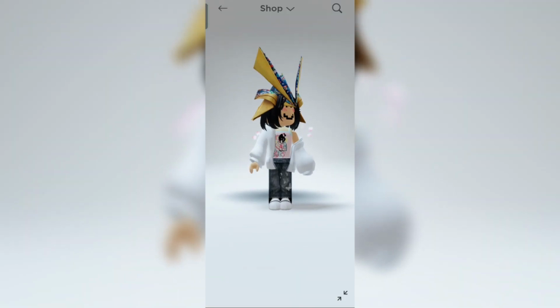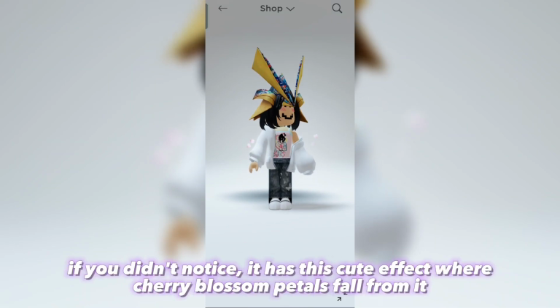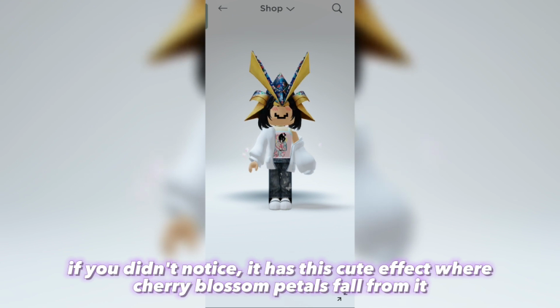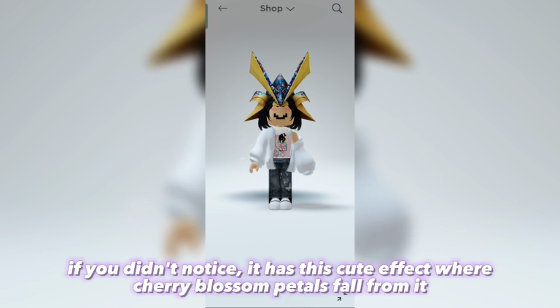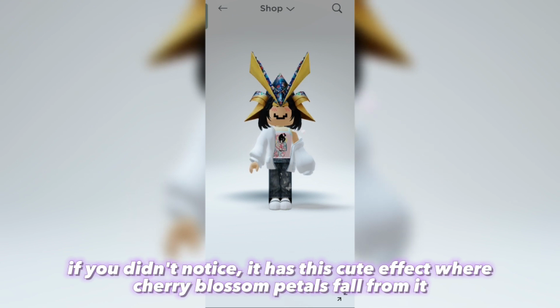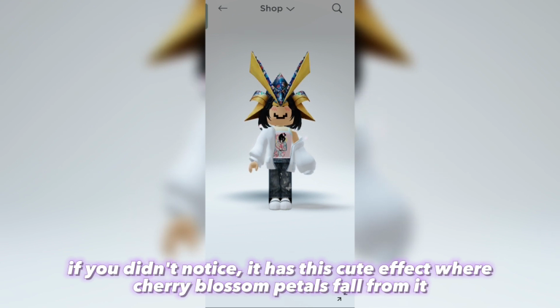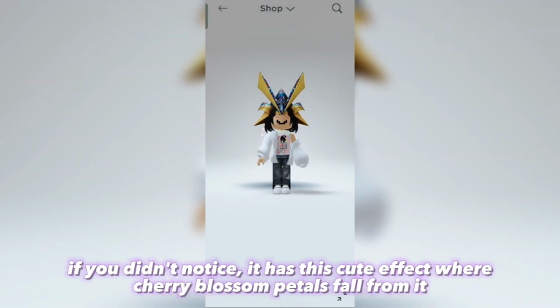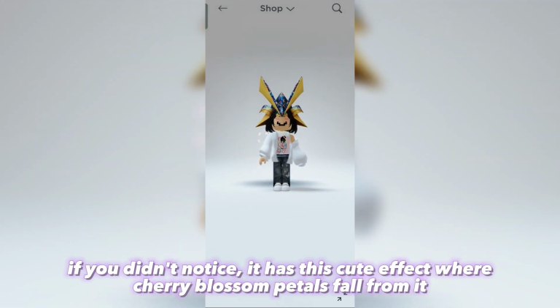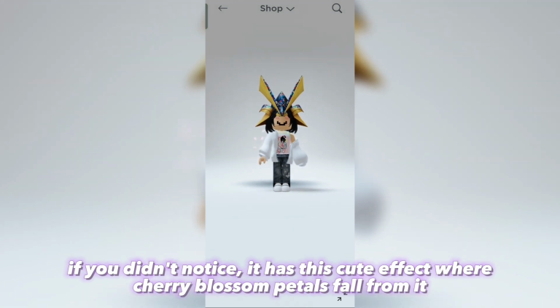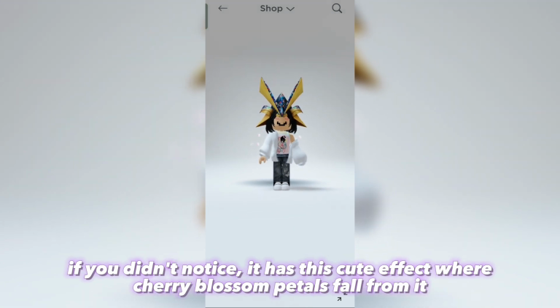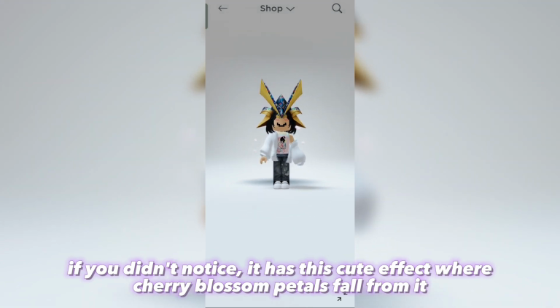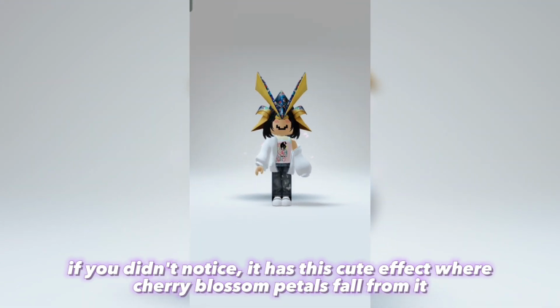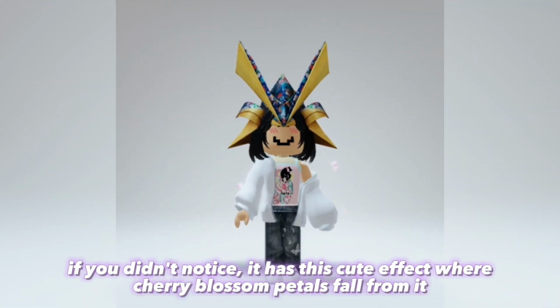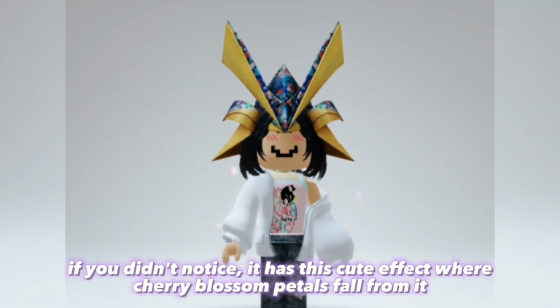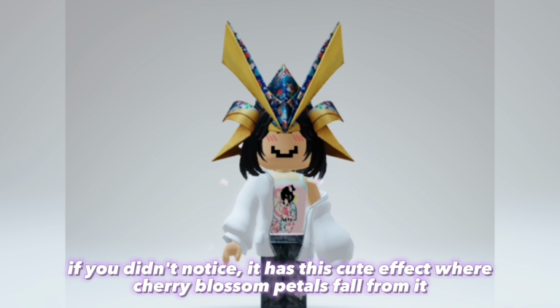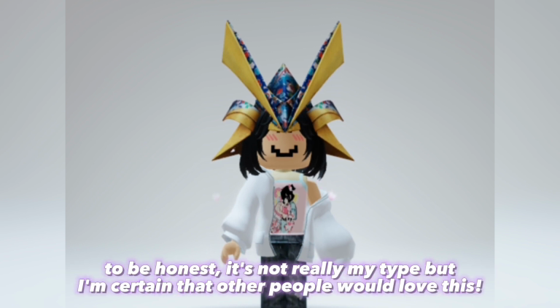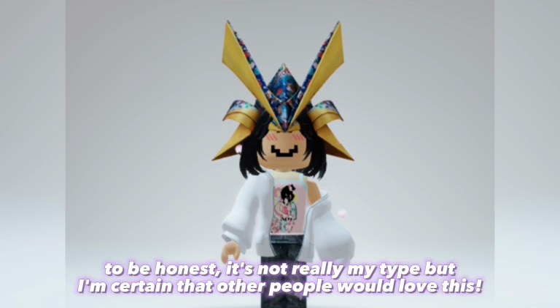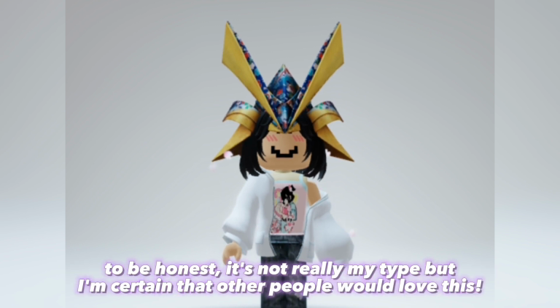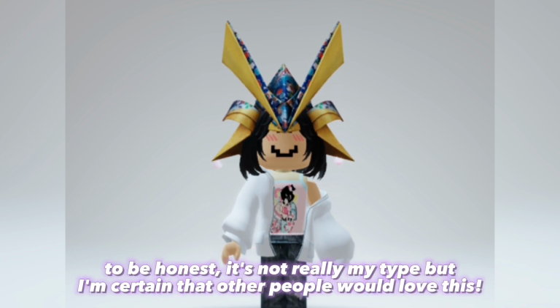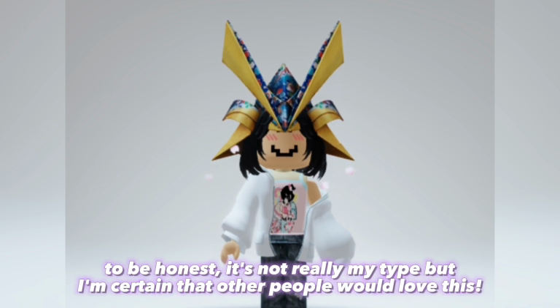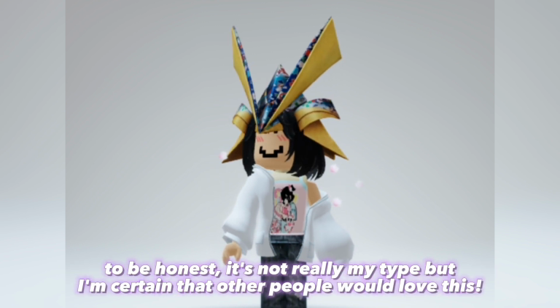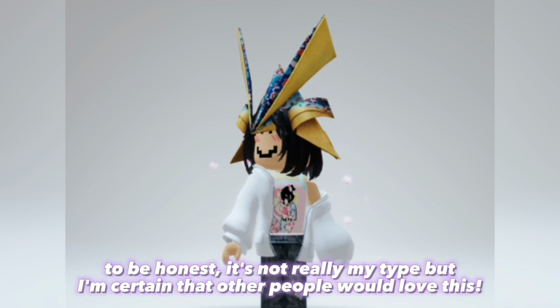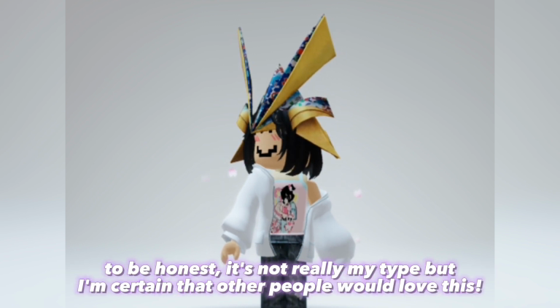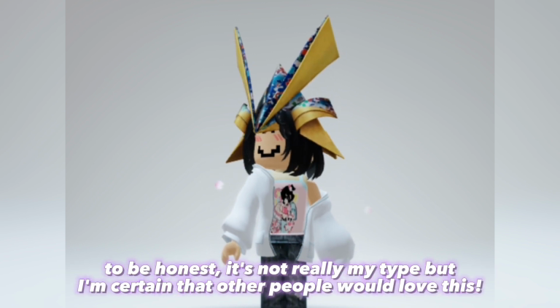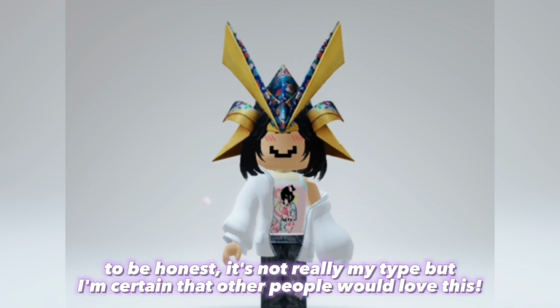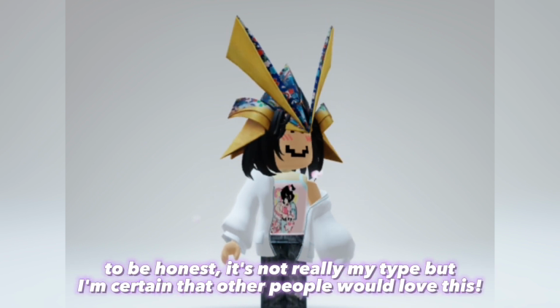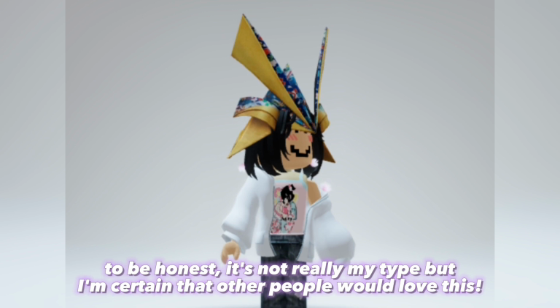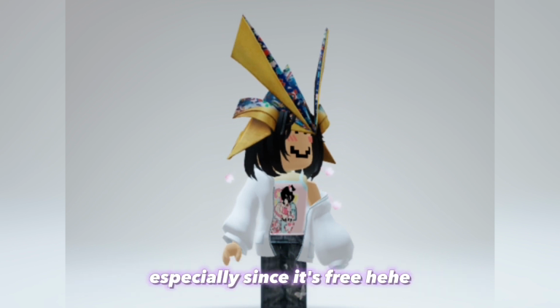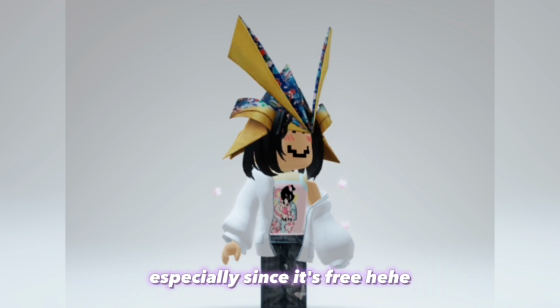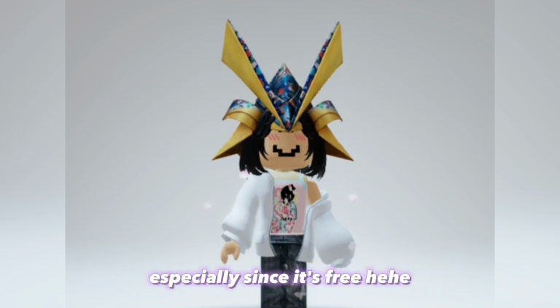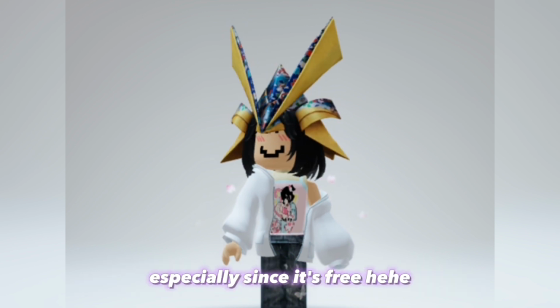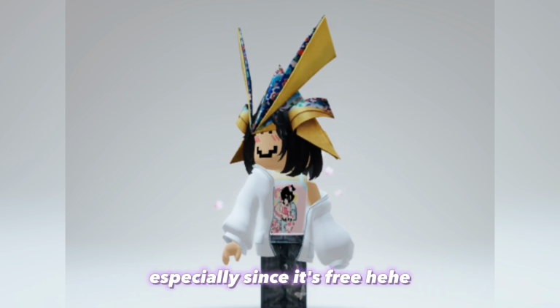If you didn't notice, it has this cute effect where cherry blossom petals fall from it. To be honest it's not really my type, but I'm certain that other people would love this, especially since it's free.